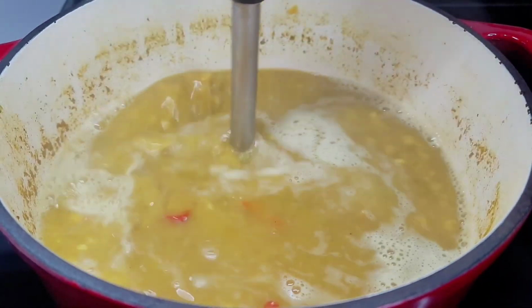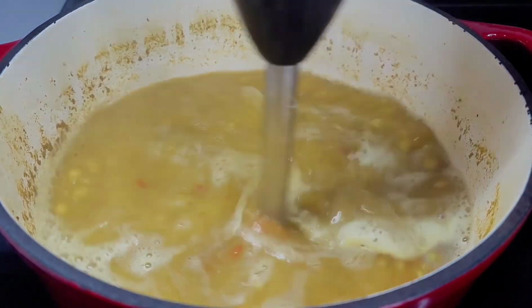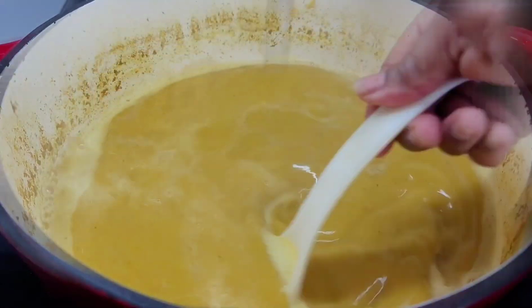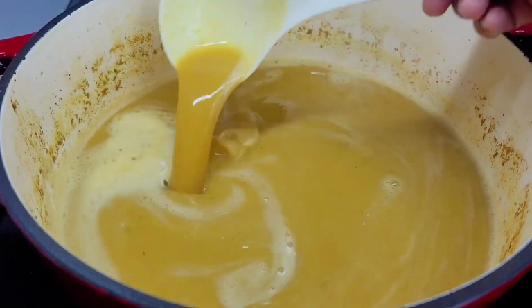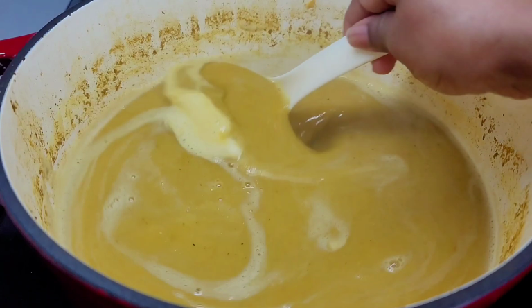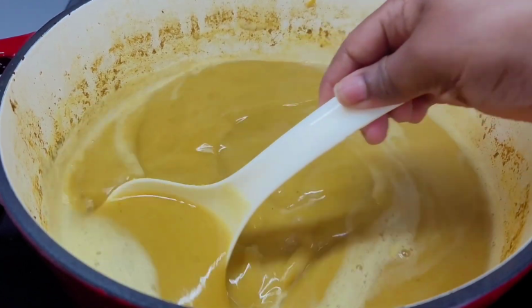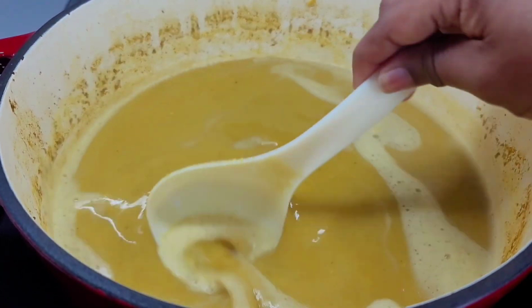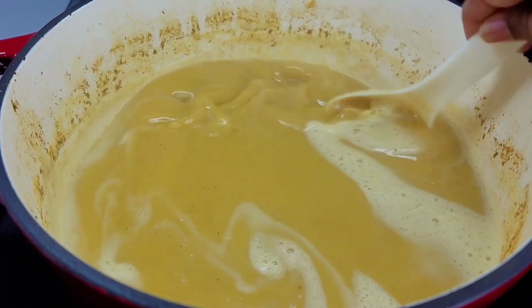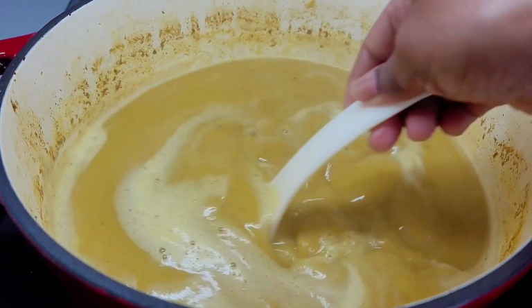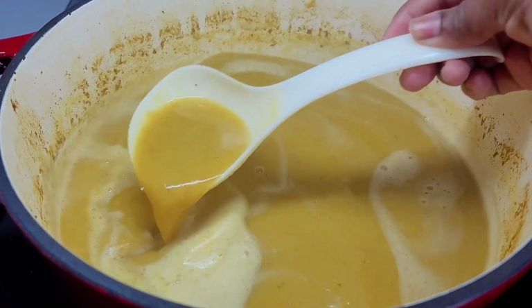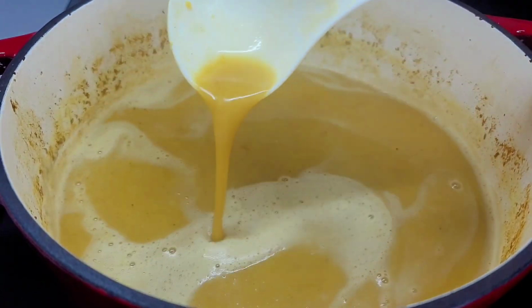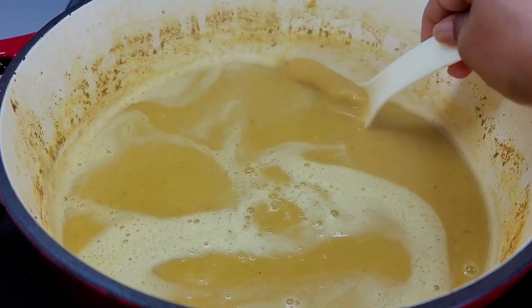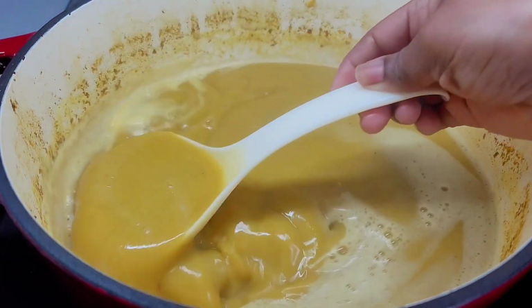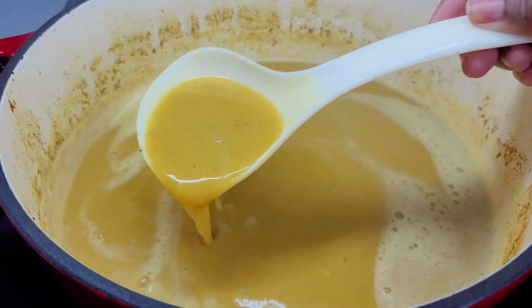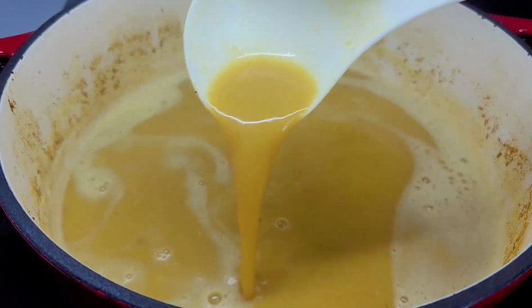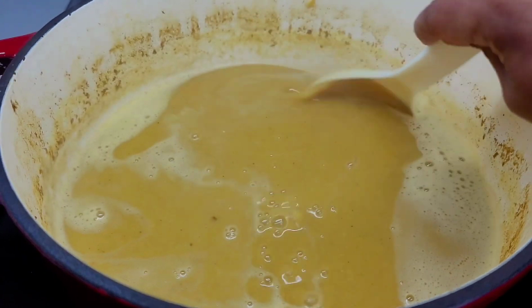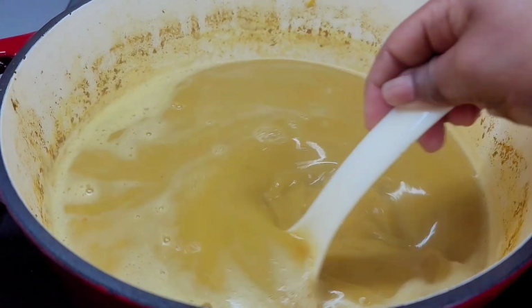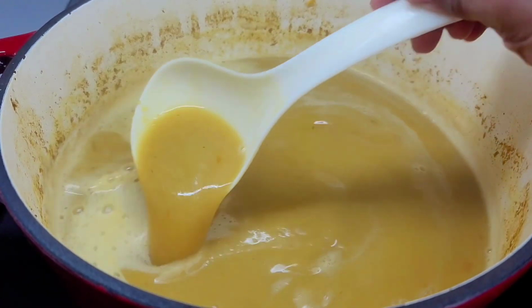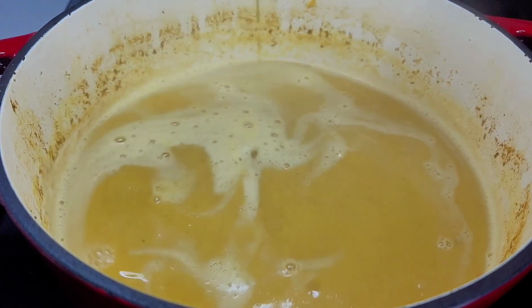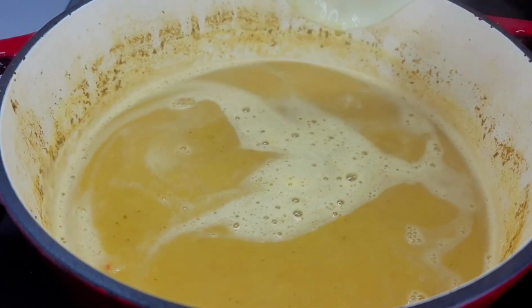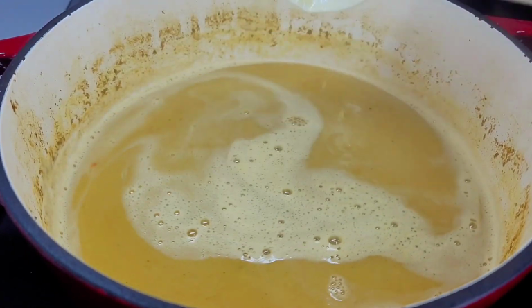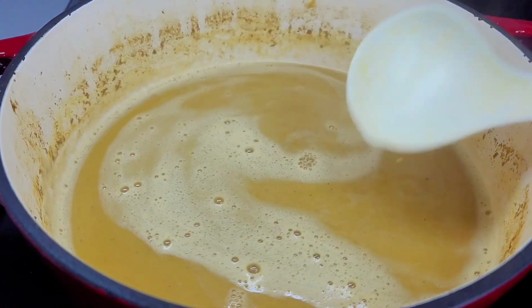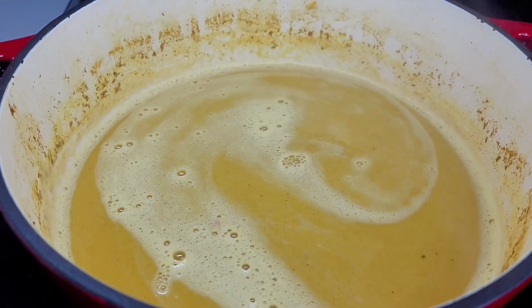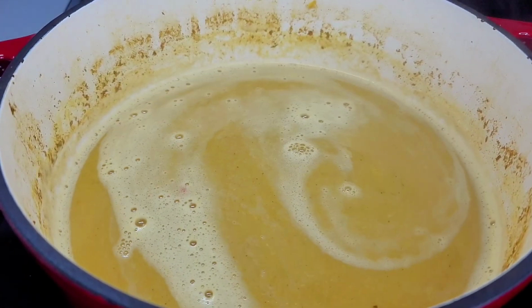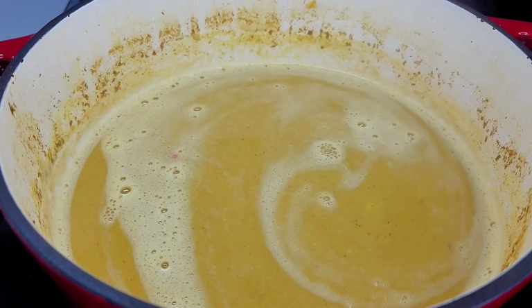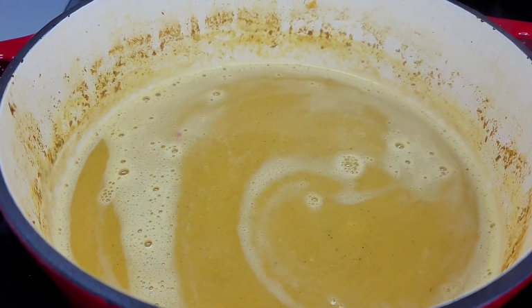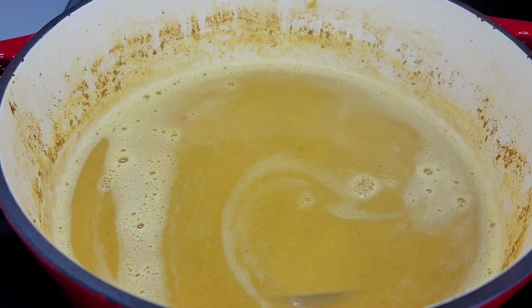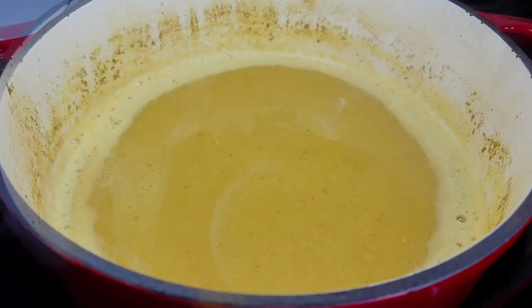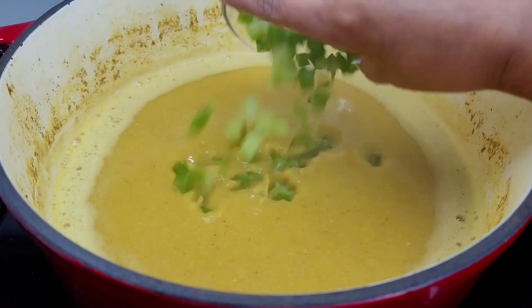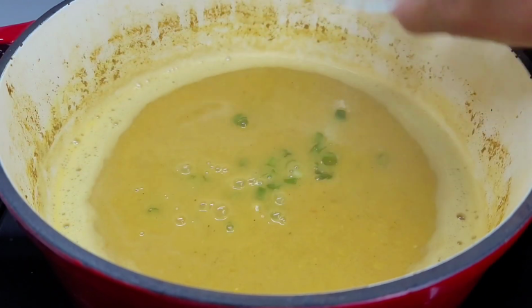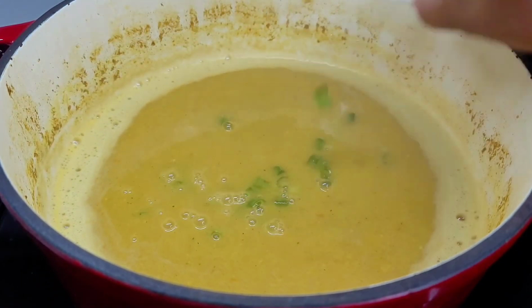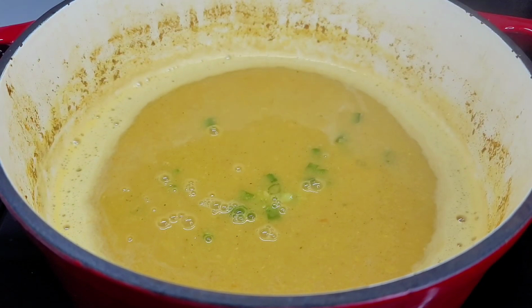I will blend this until it is nice and smooth. Once it gets nice and smooth, we will add the green onions in here, and once we add the green onions we will then go and chunky our dal.